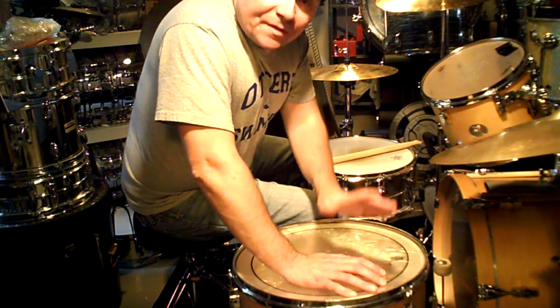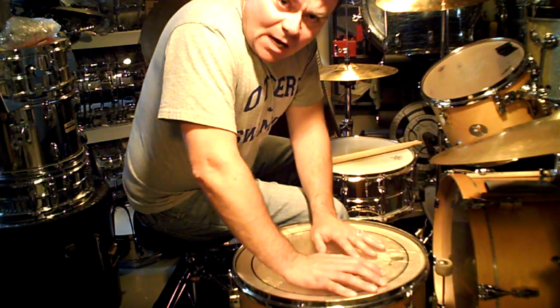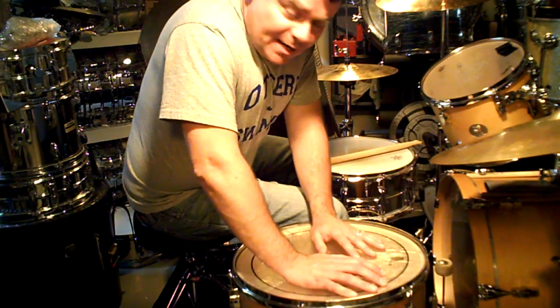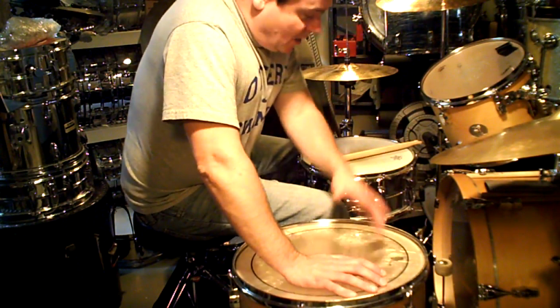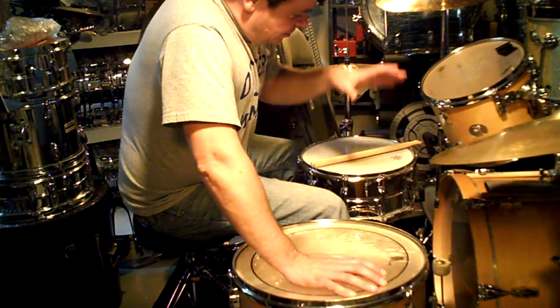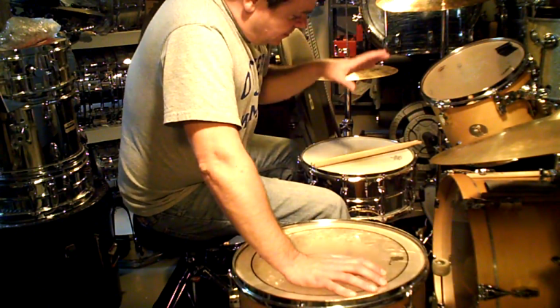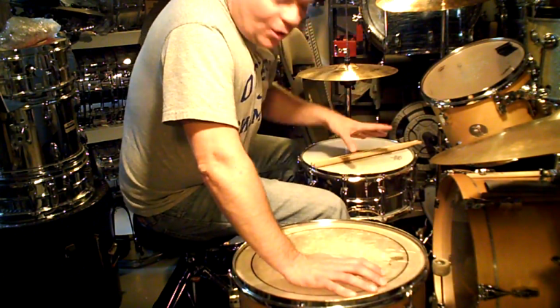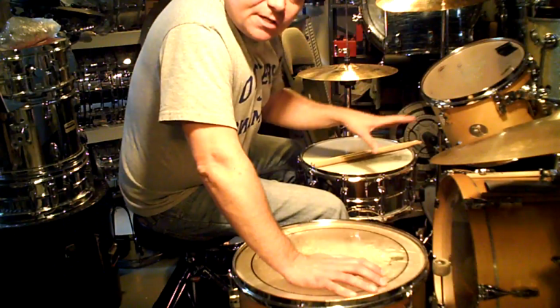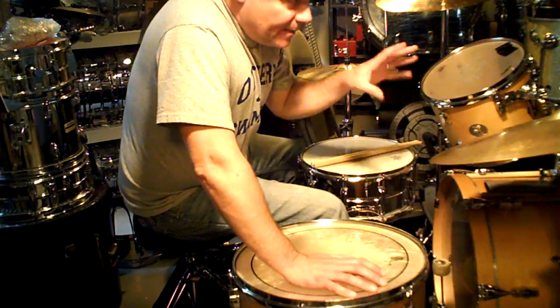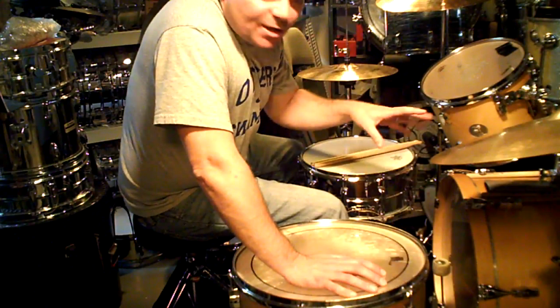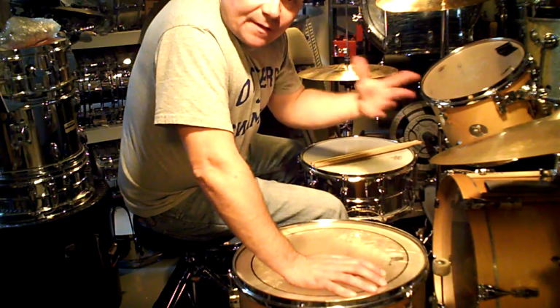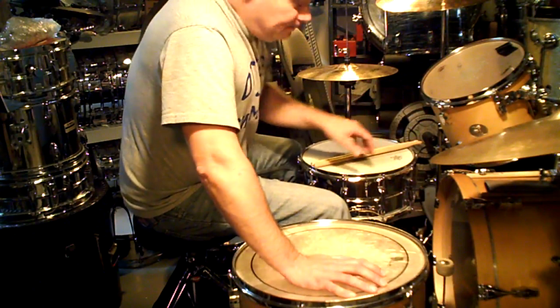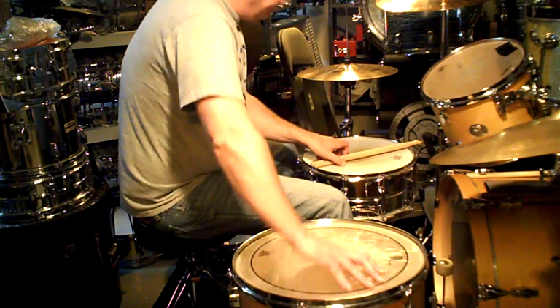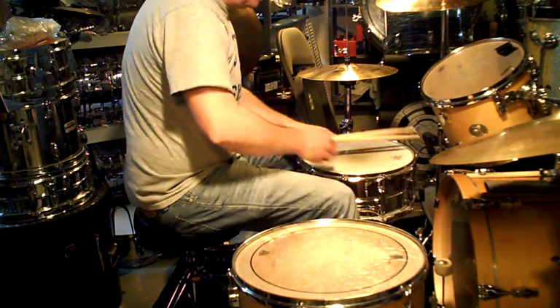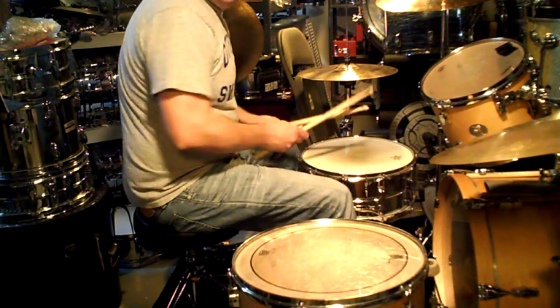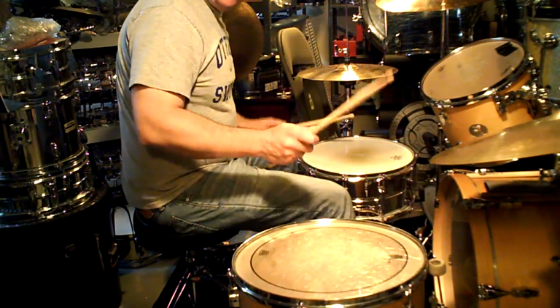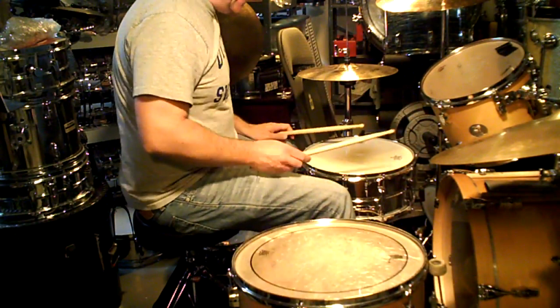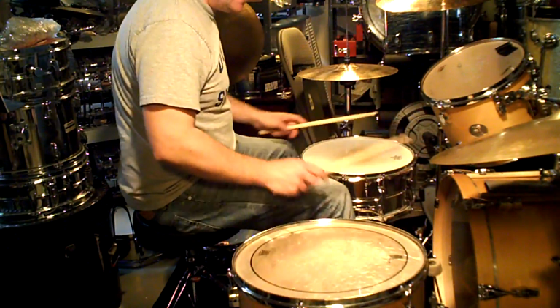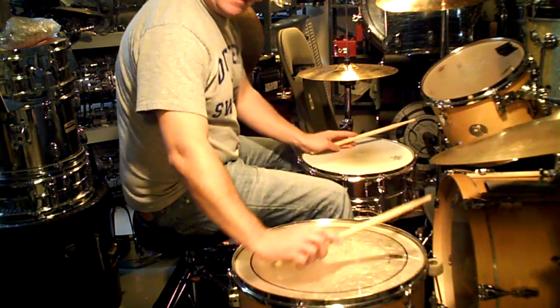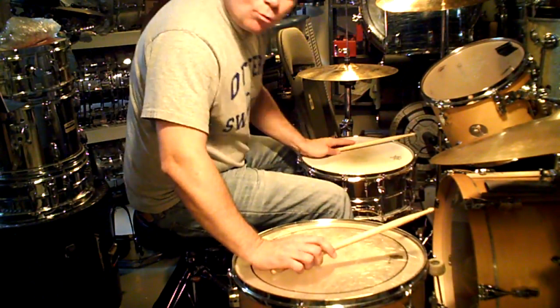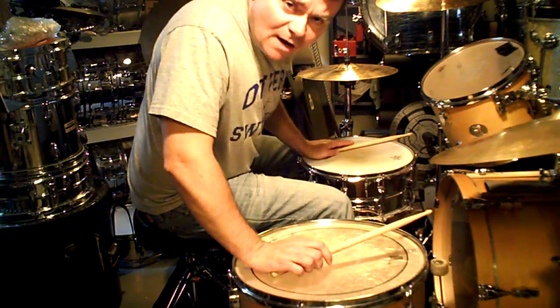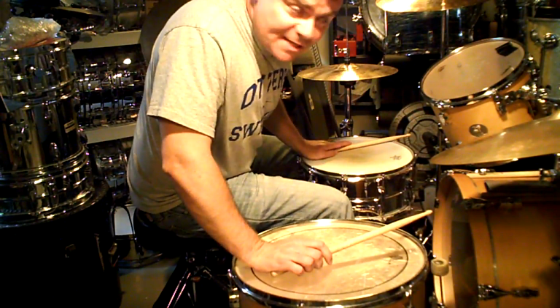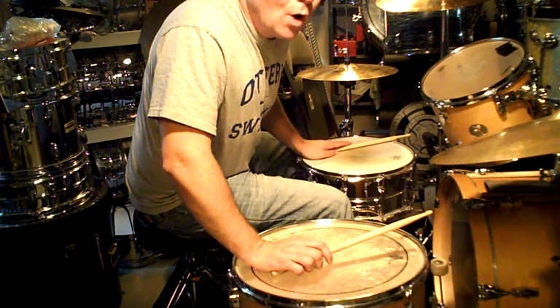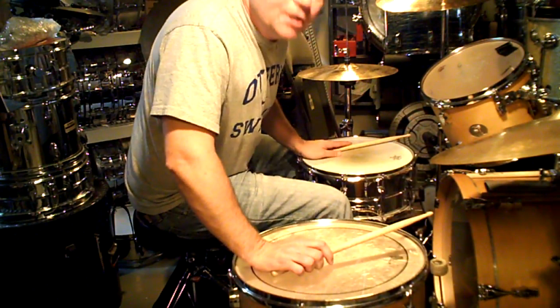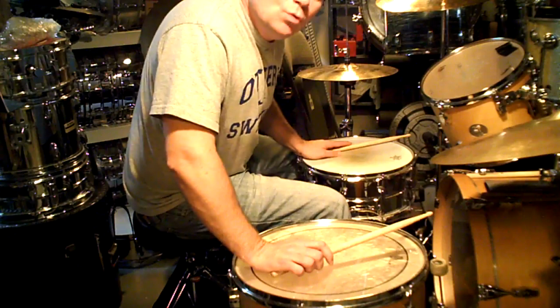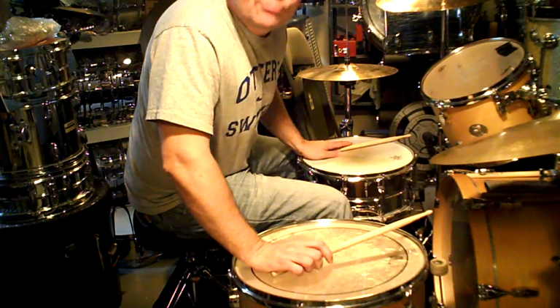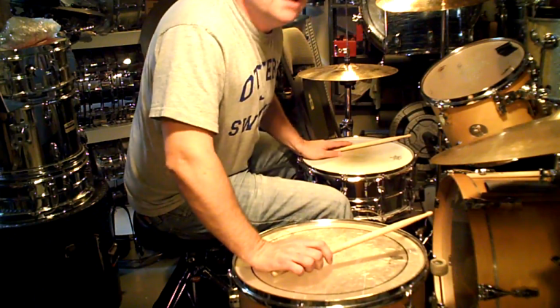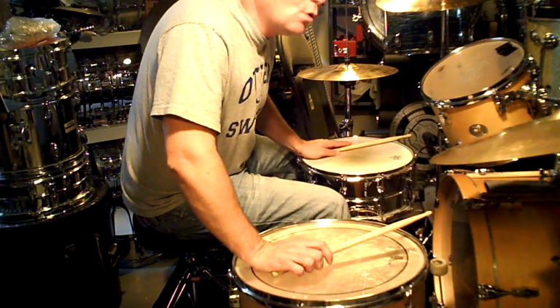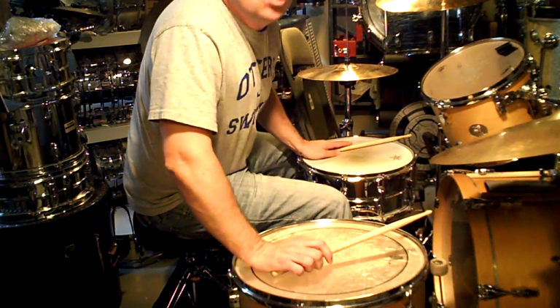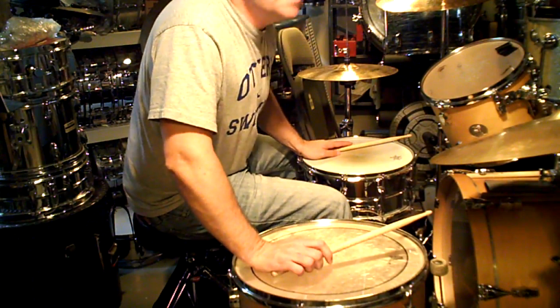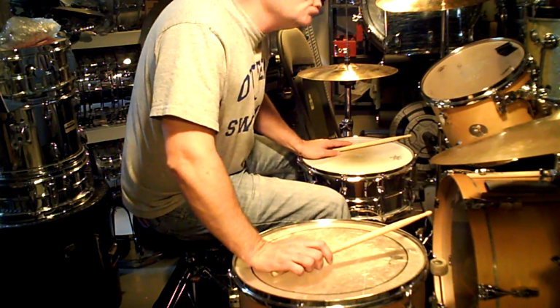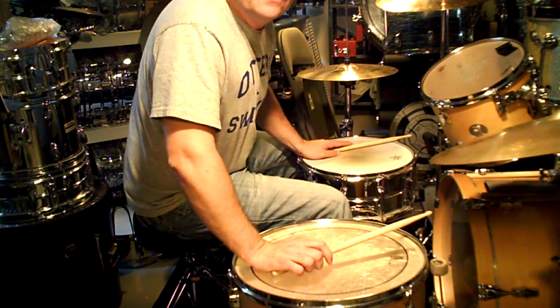This is how we break it down. We're going to do the verse, then the bridge, and then the middle. The verse is: one and a two and a three and a four and a one and a two and a three.